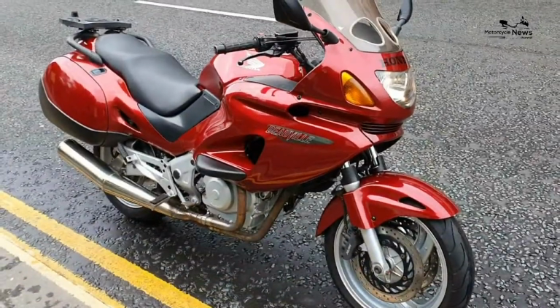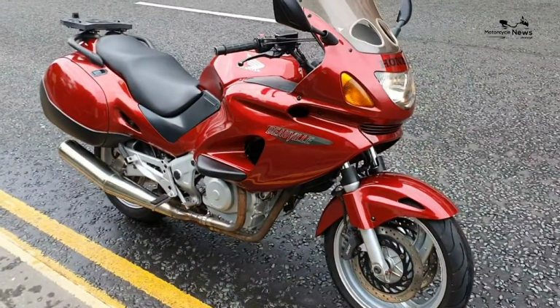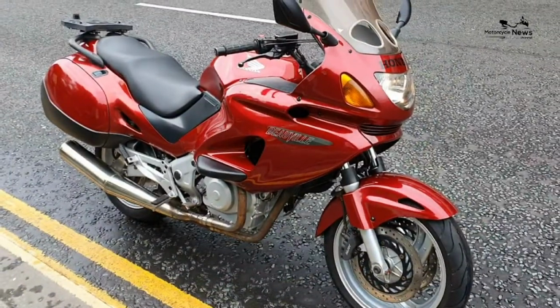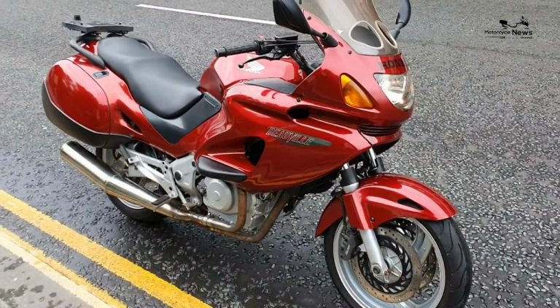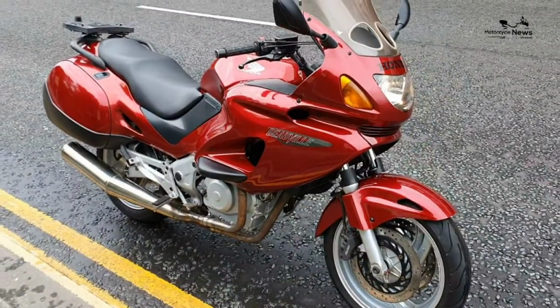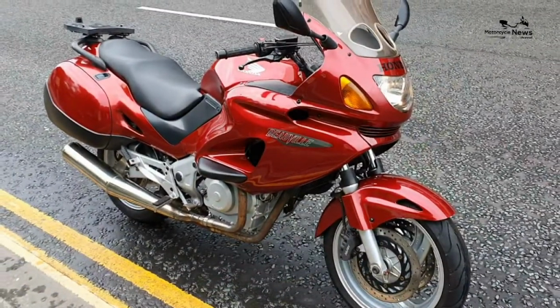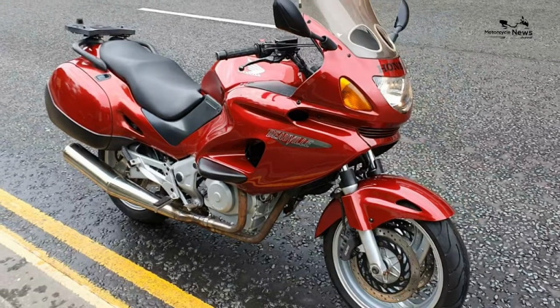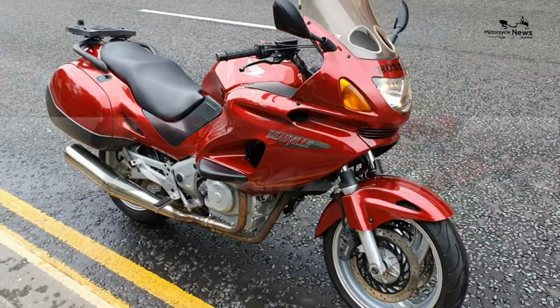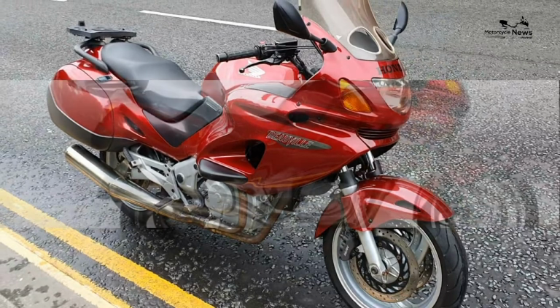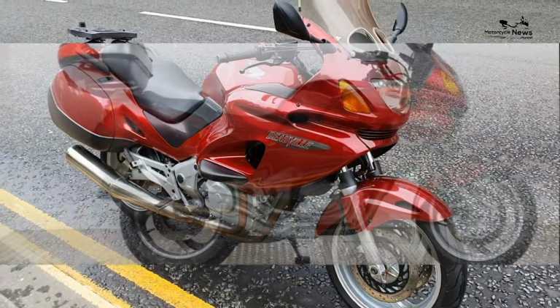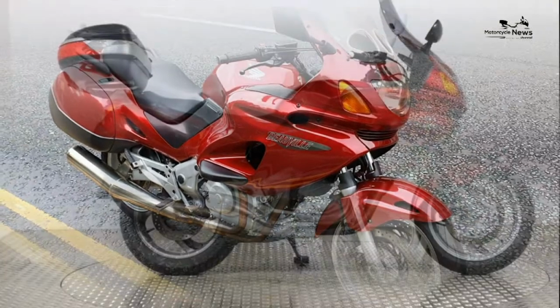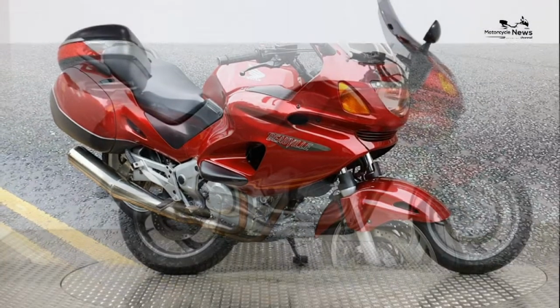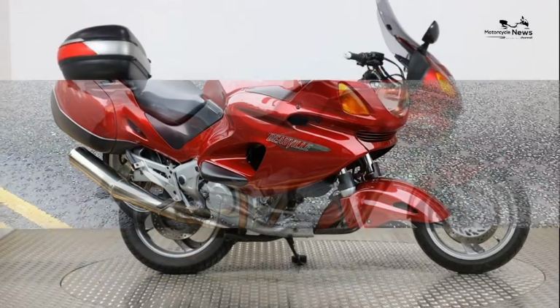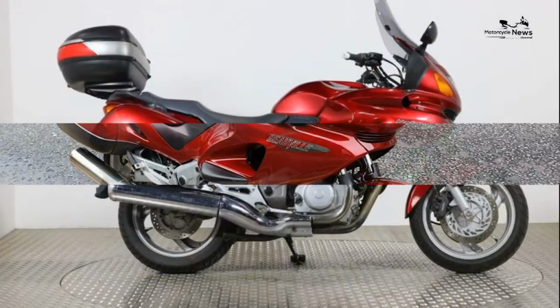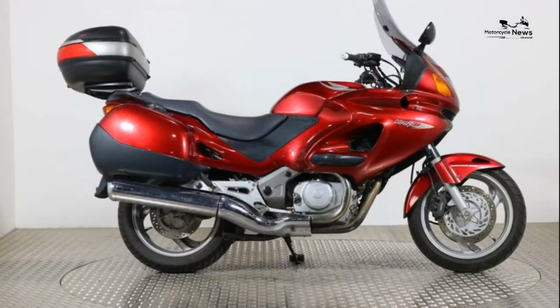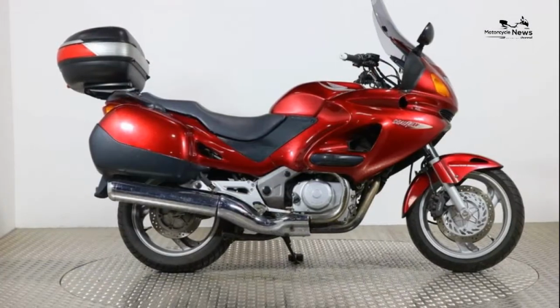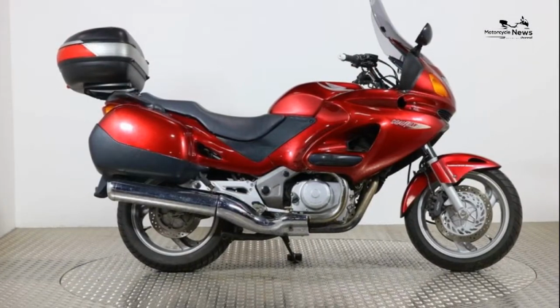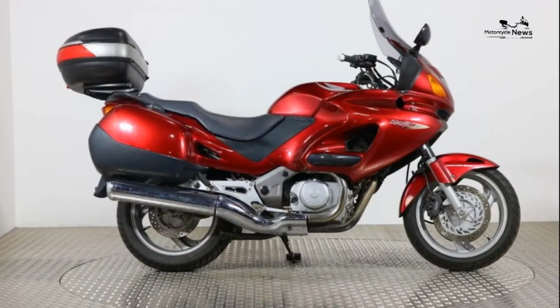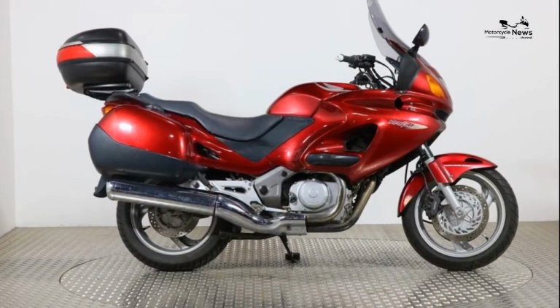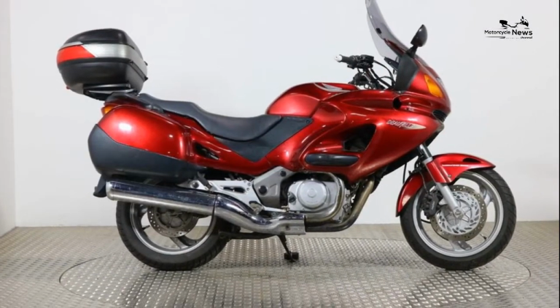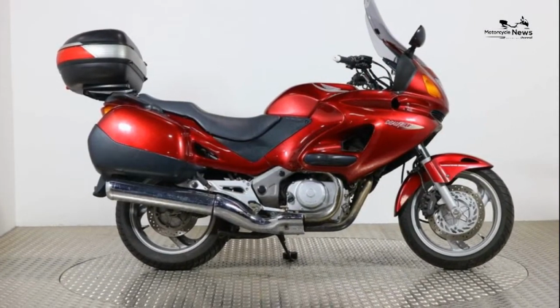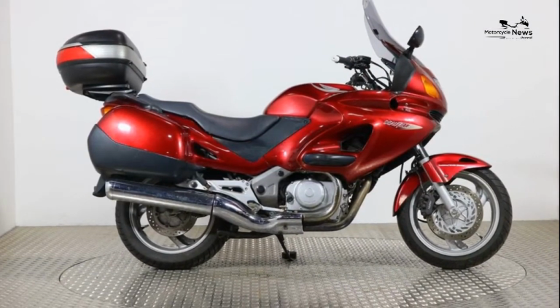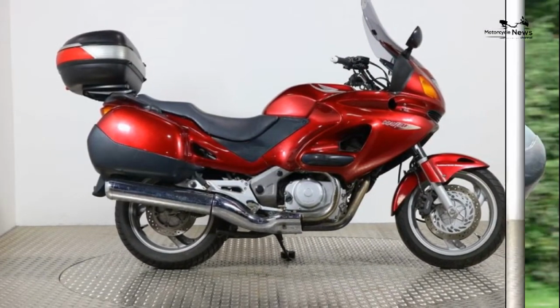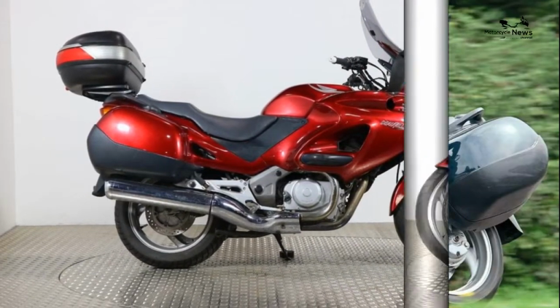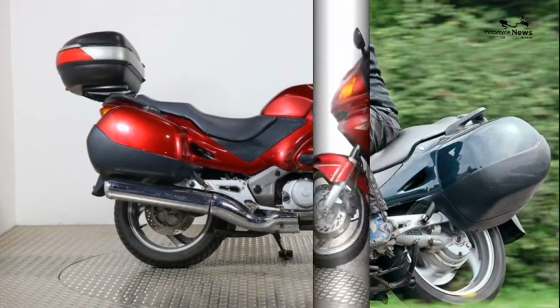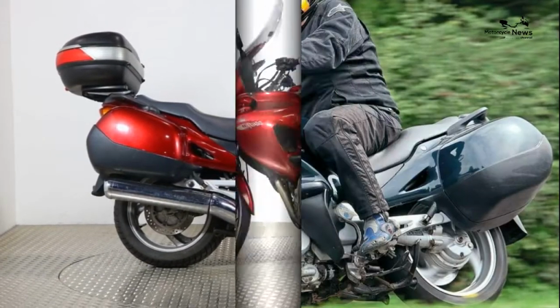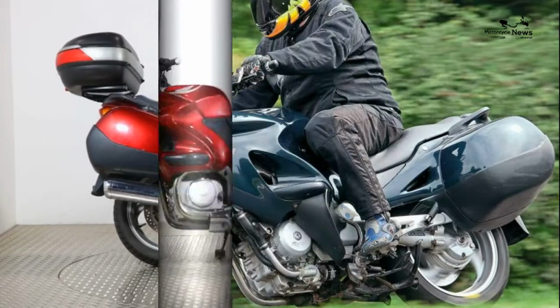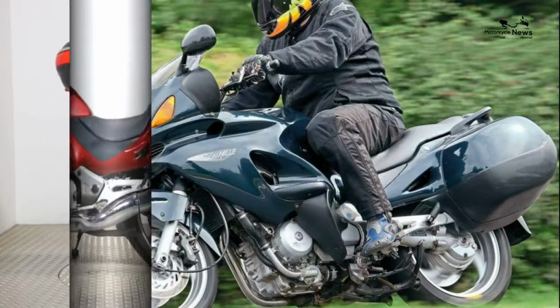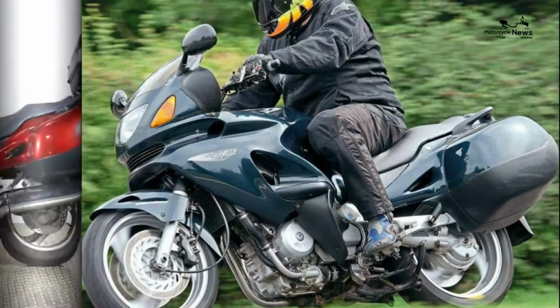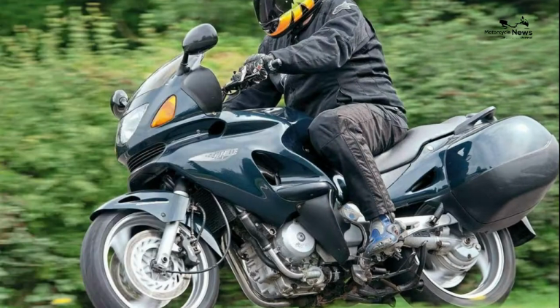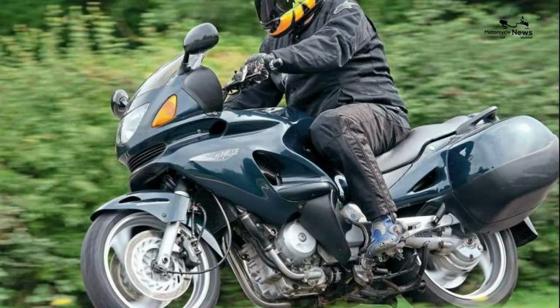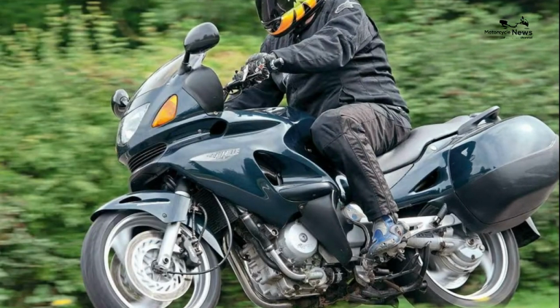The huge front disc and quality stoppers mean that the Honda Deauville 650 won't be out of place on a track day, despite its doughty appearance.